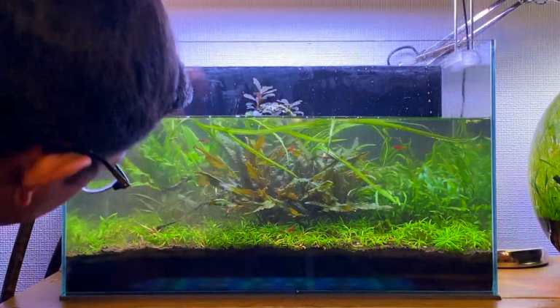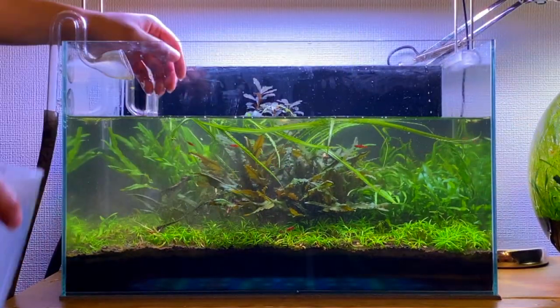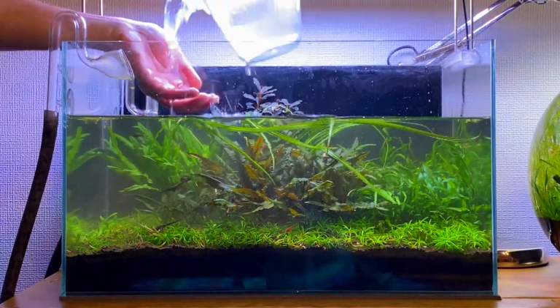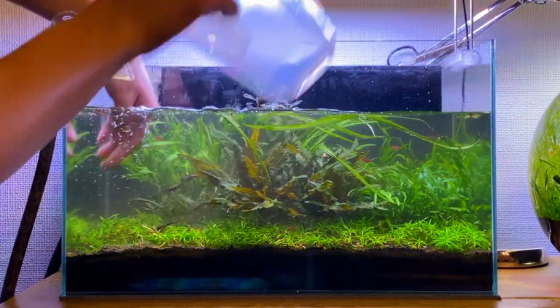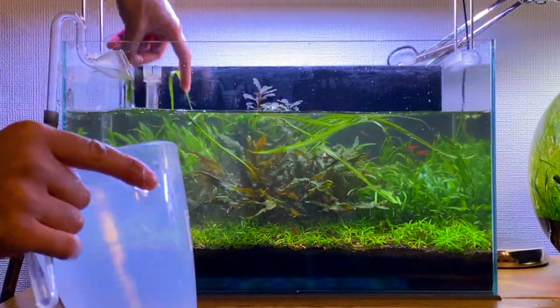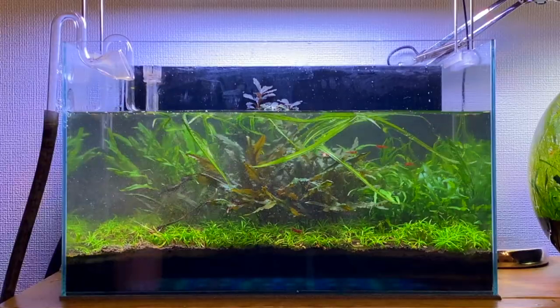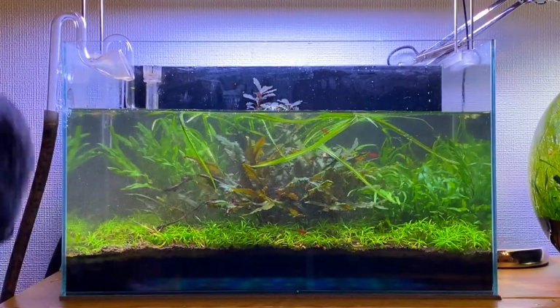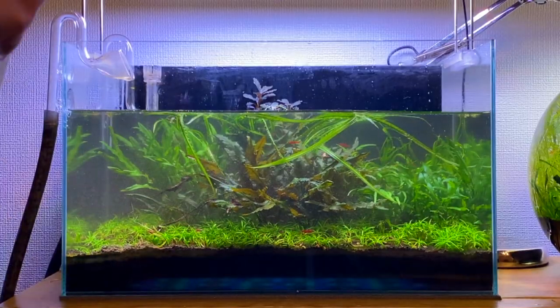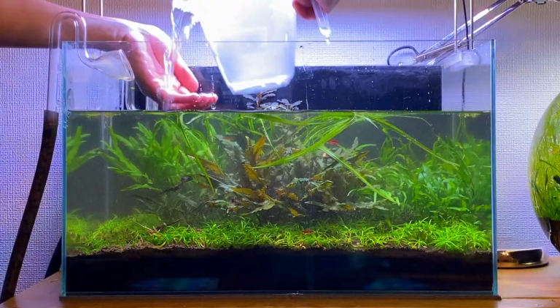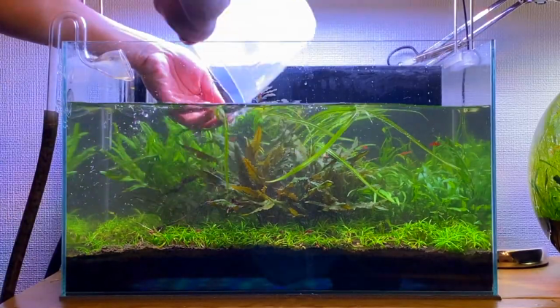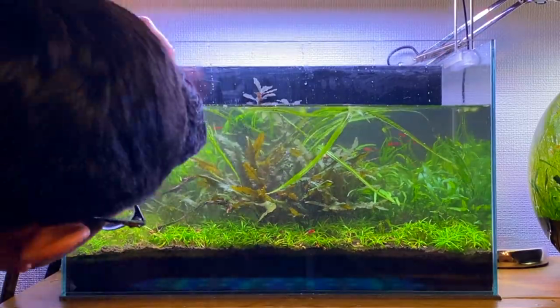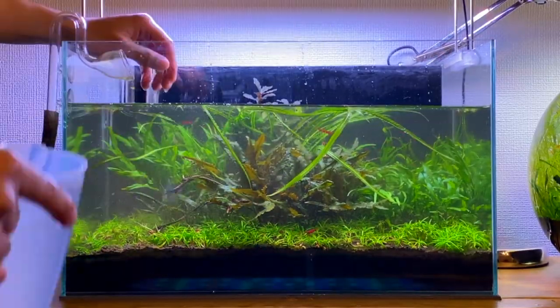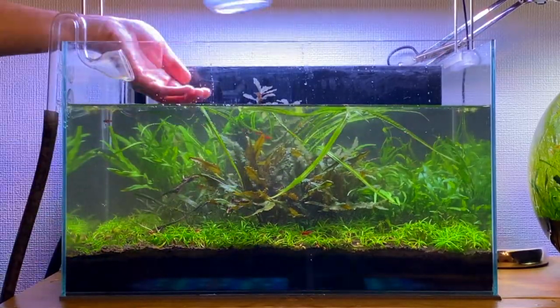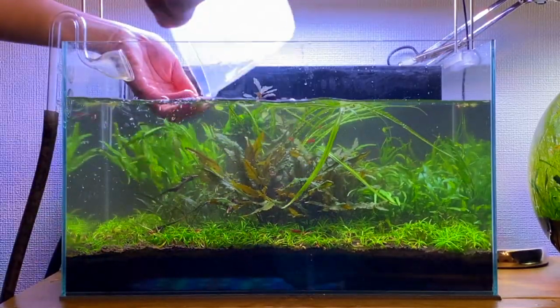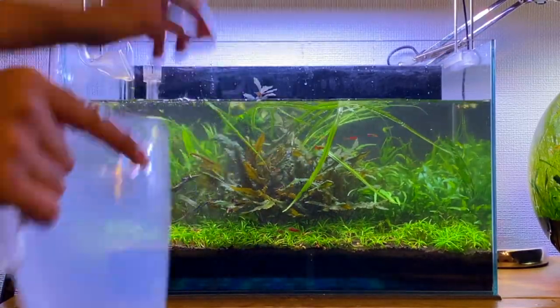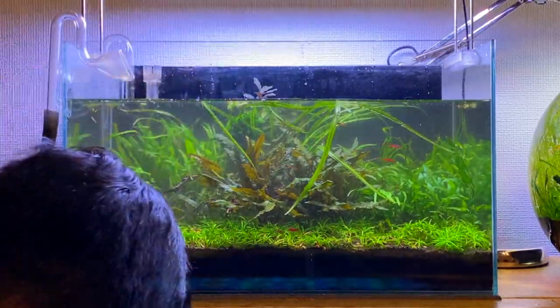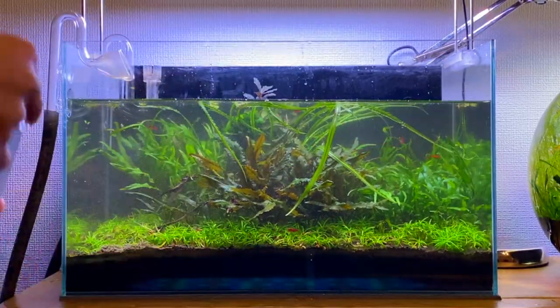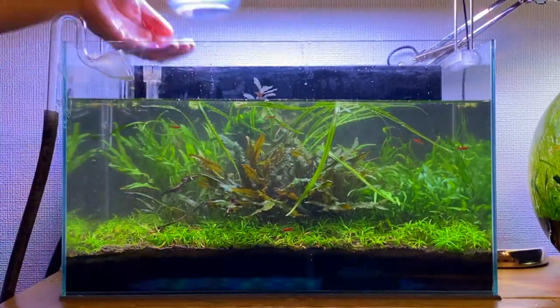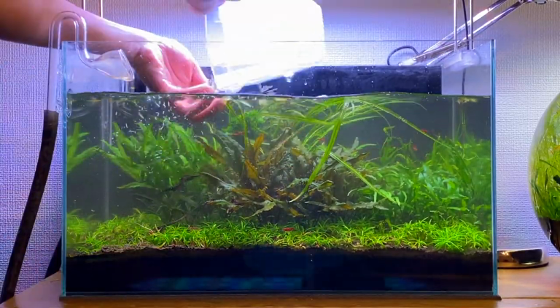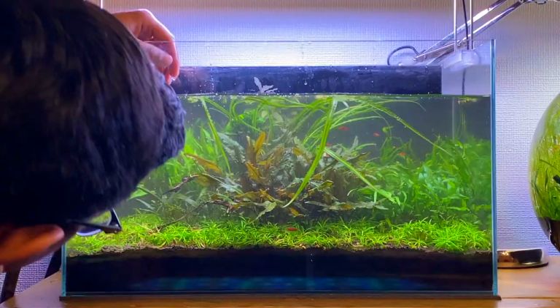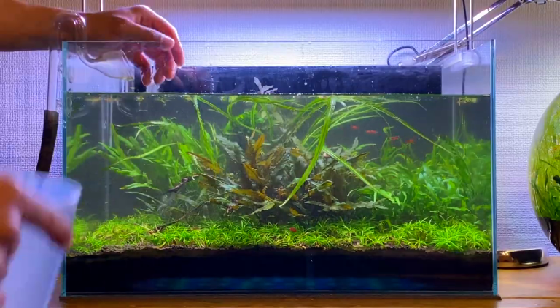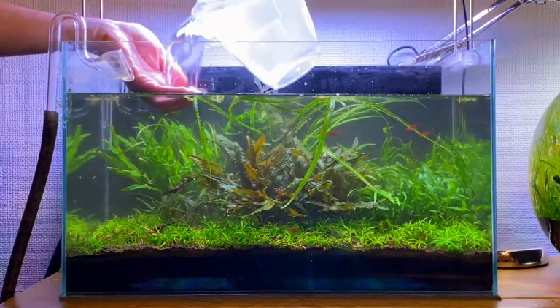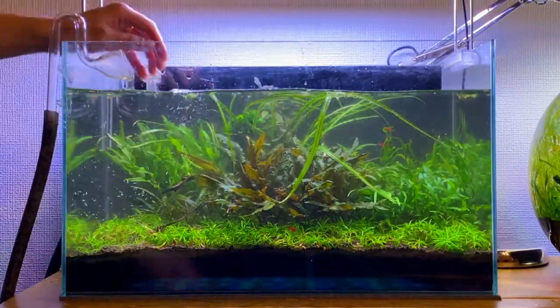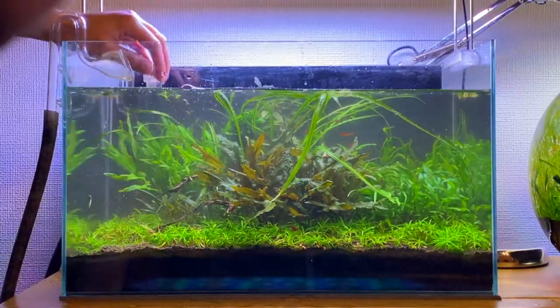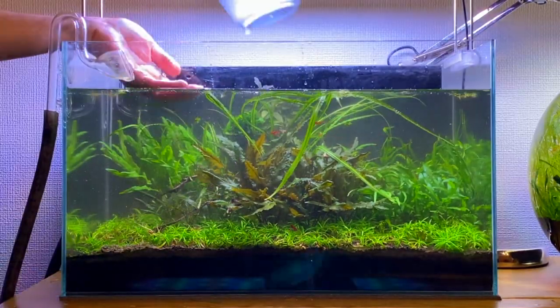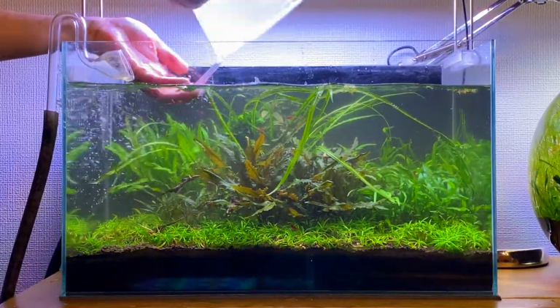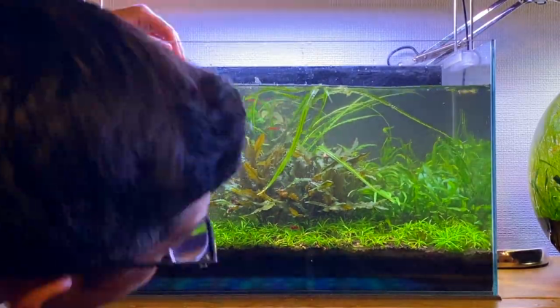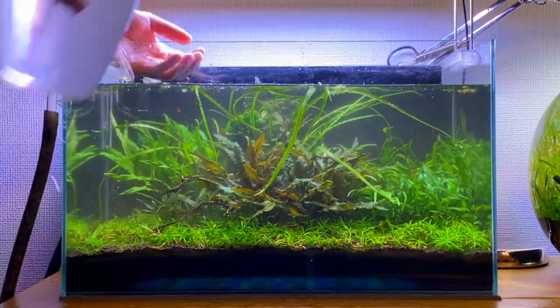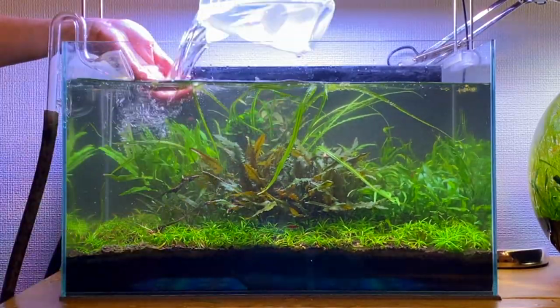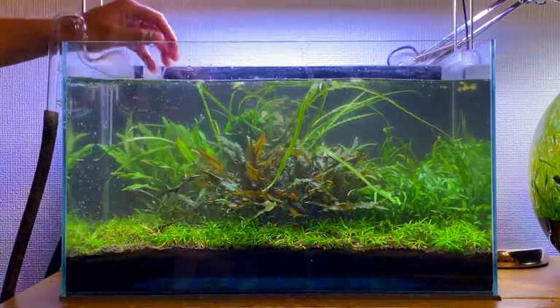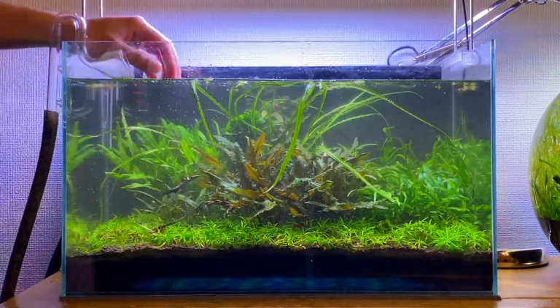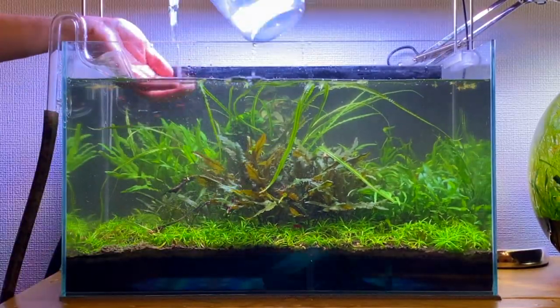With most of the maintenance now done it's time to add new water back to the aquarium. The fresh new water added to the aquarium will dilute any excess nutrients in the water column. Overall this is going to make all the fish, shrimp, and plants in the aquarium very happy.